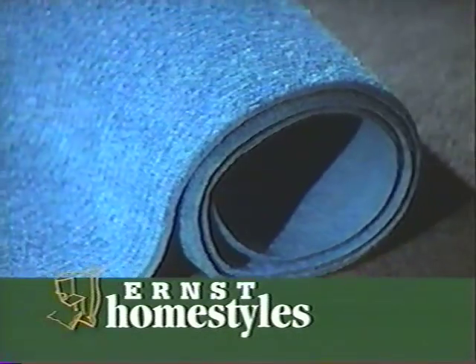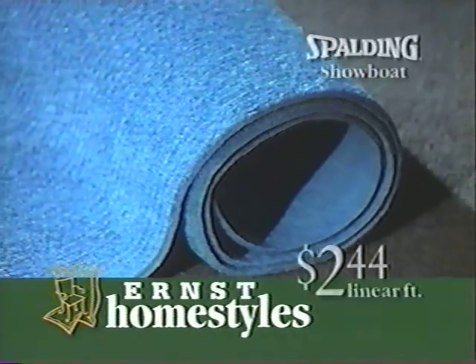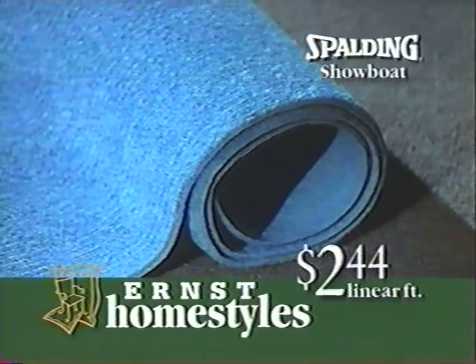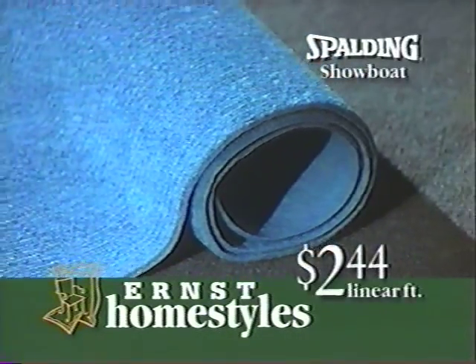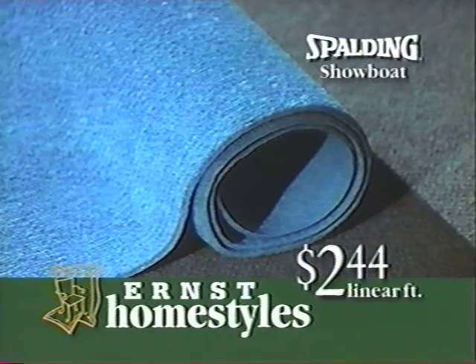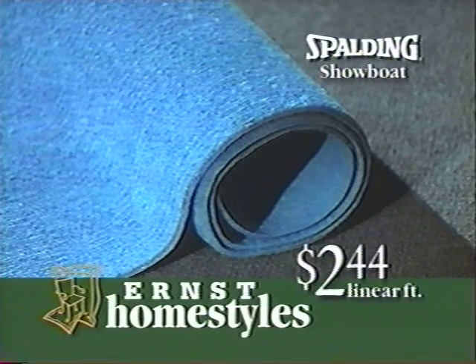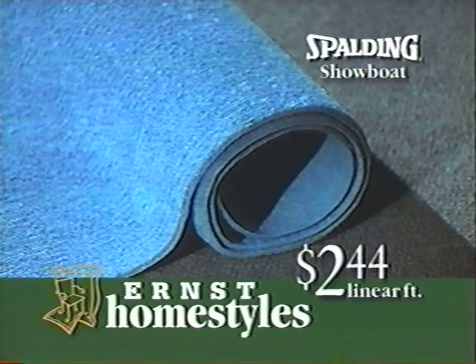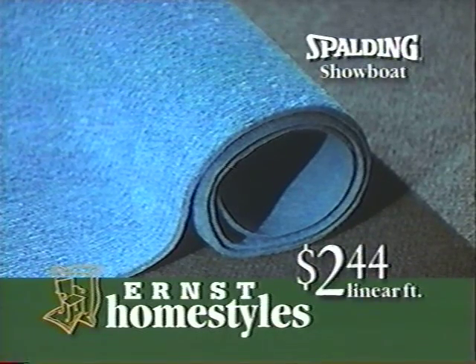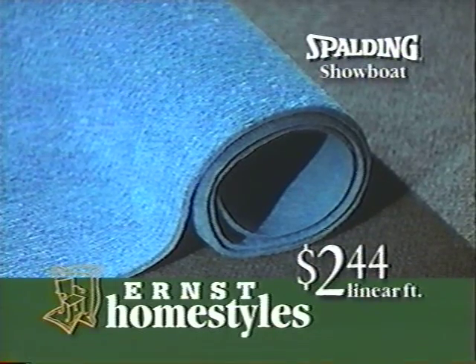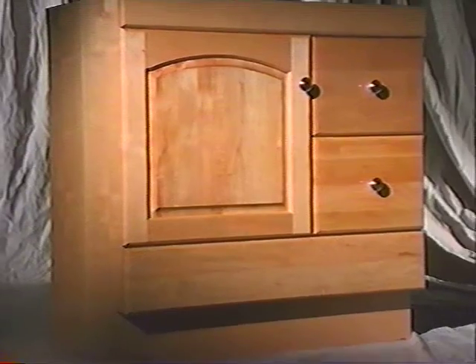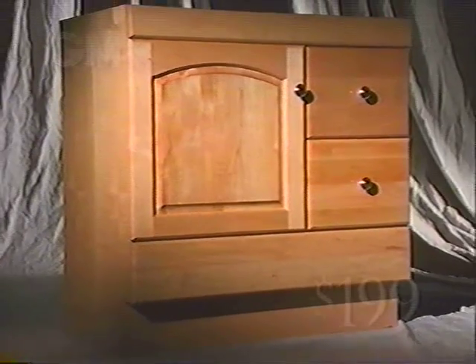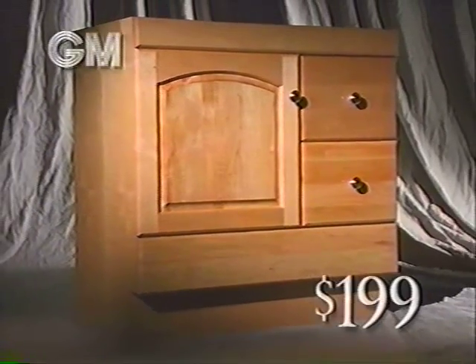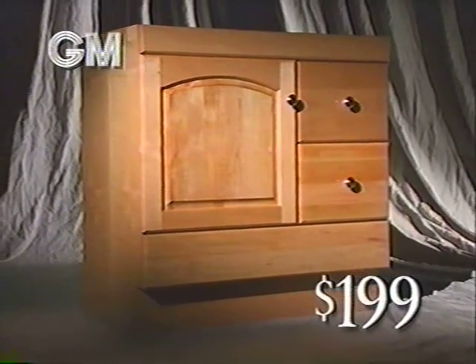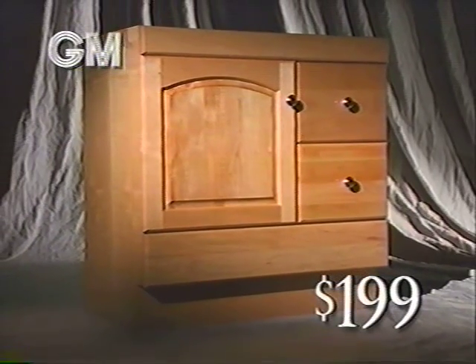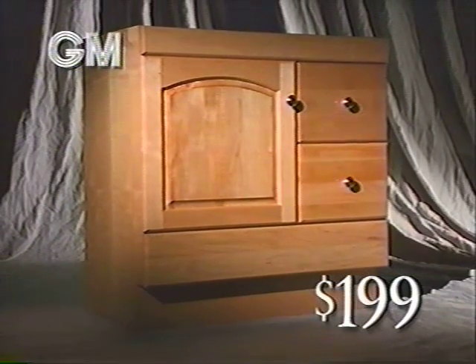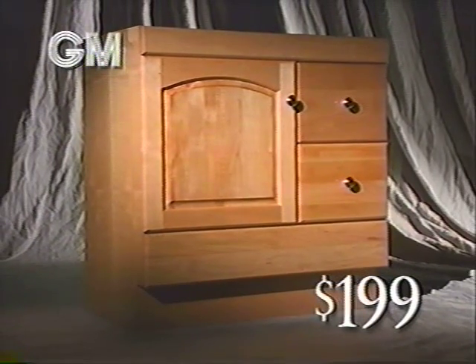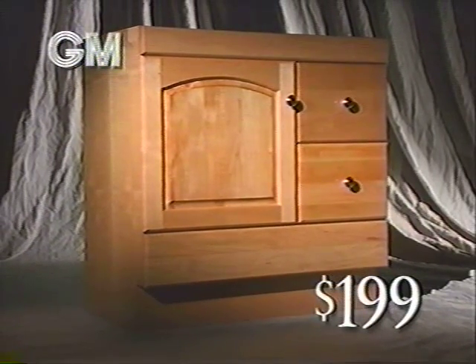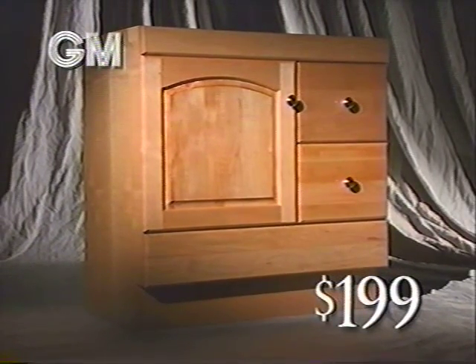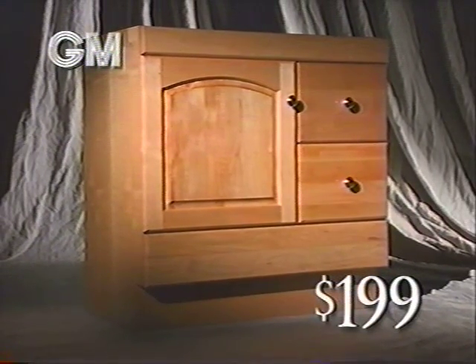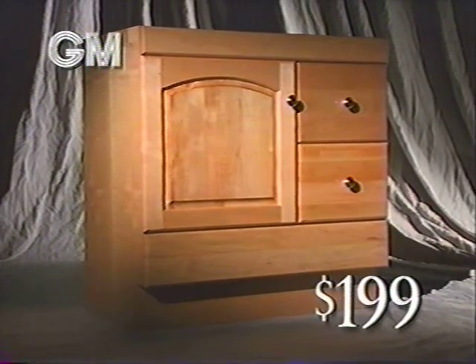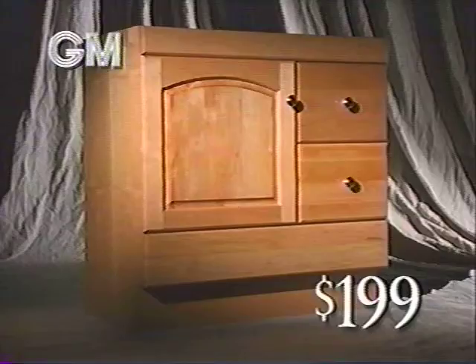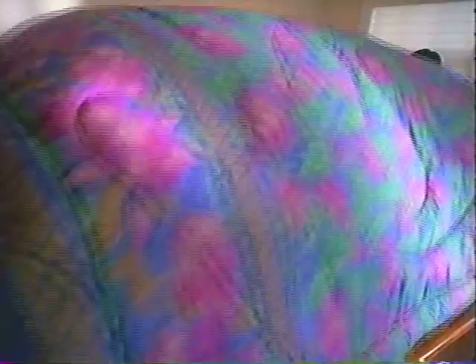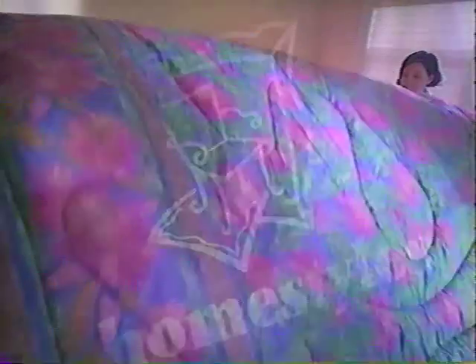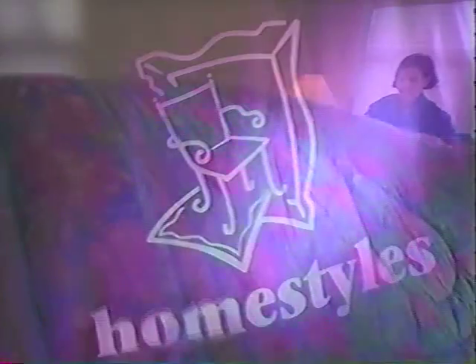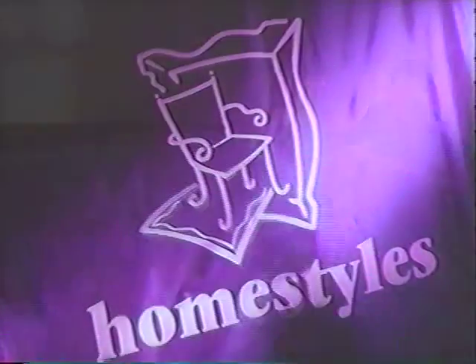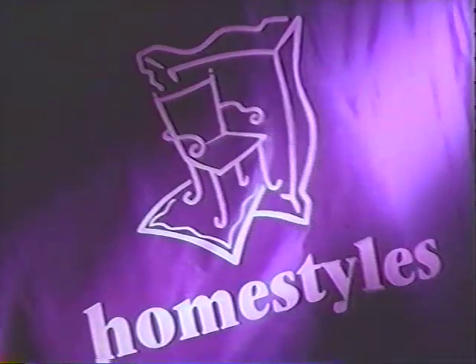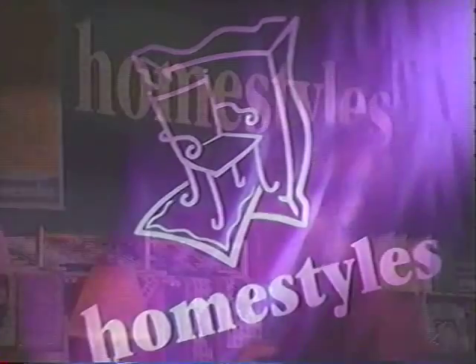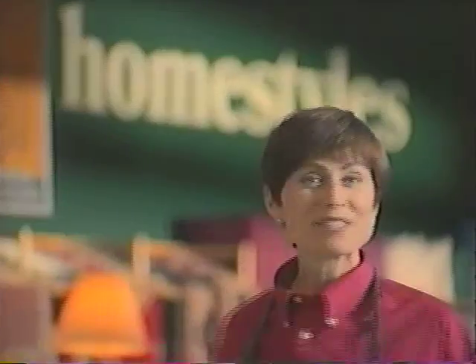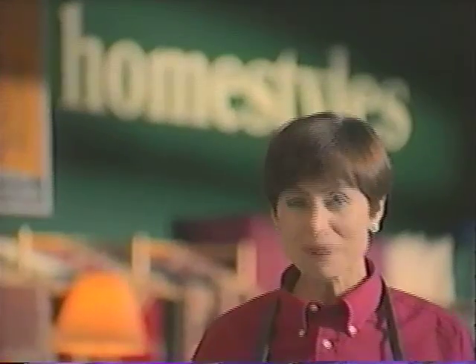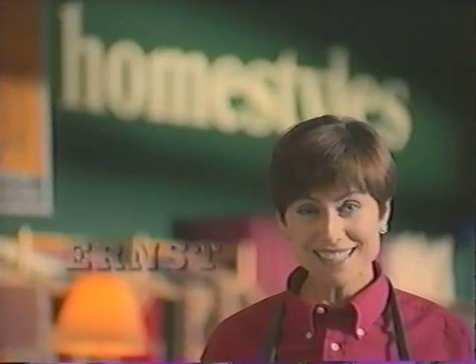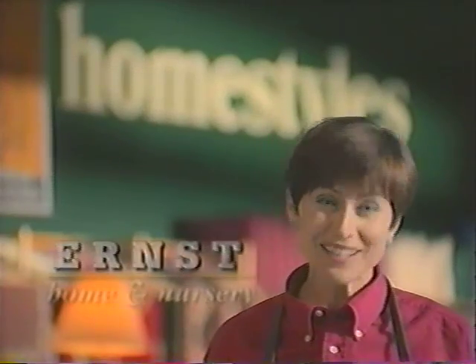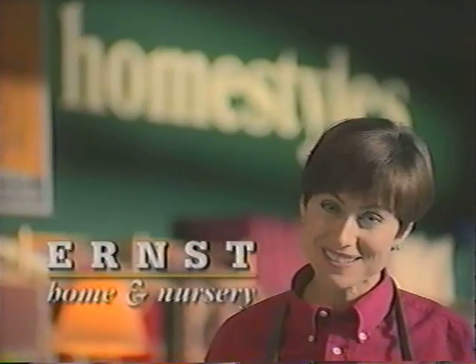Spalding 6-foot carpet is $2.44 a linear foot. And this general marble vanity is only $199. Homestyles, surprisingly Ernst.